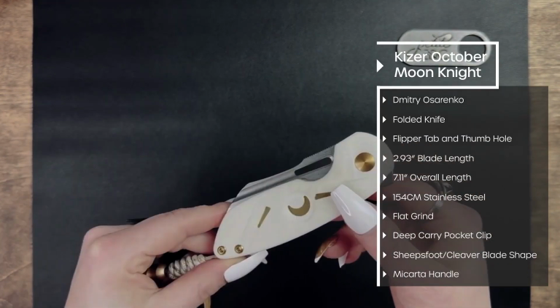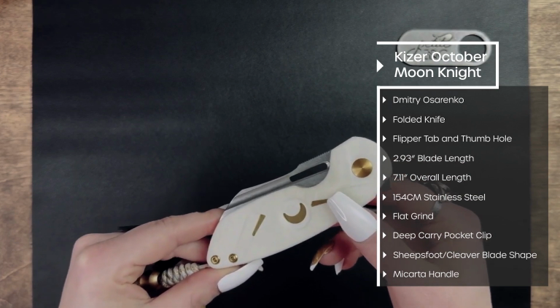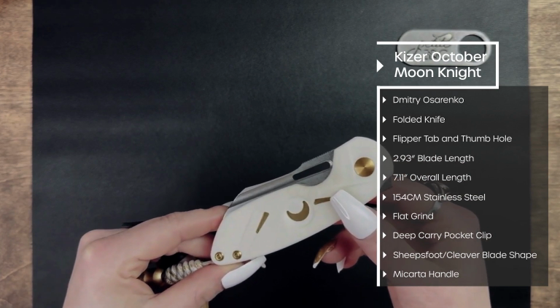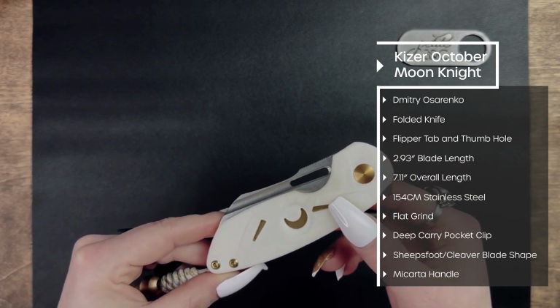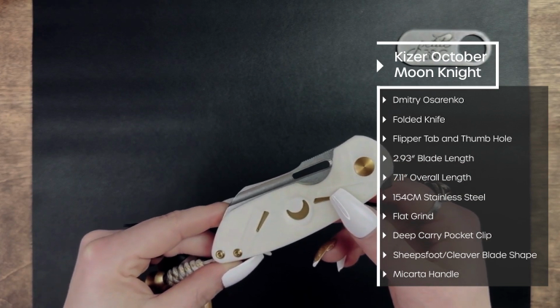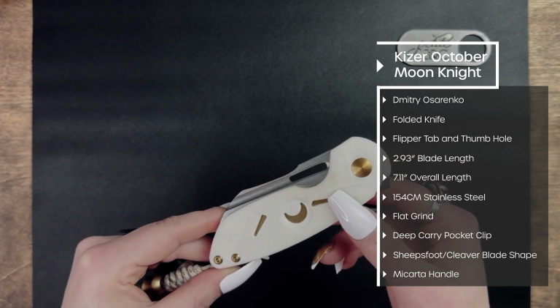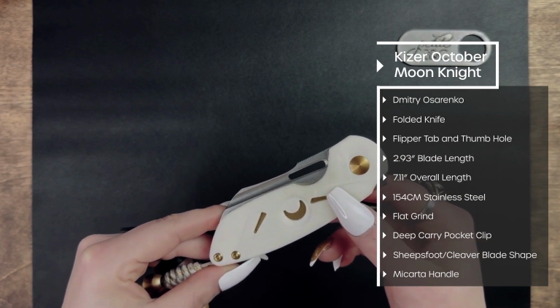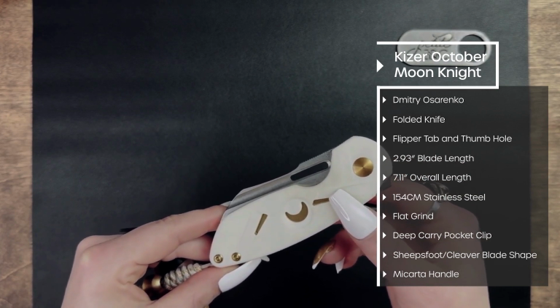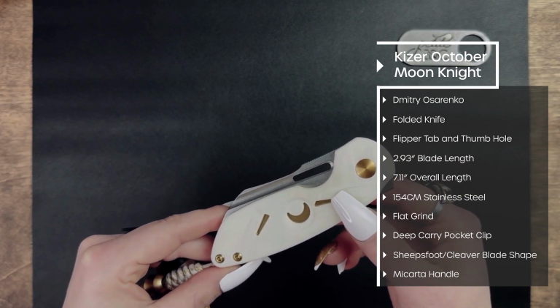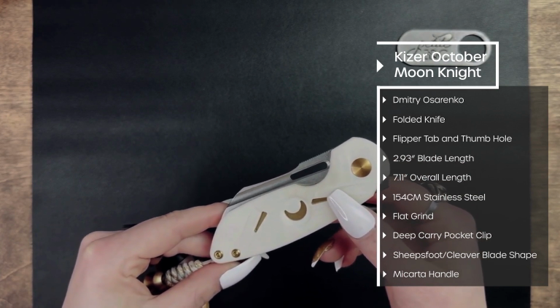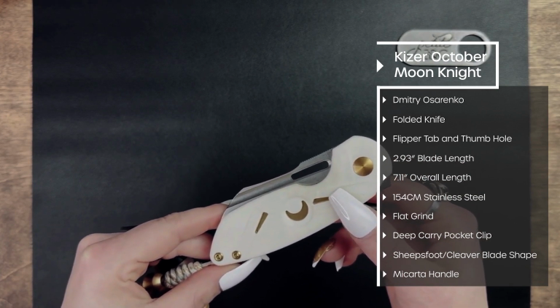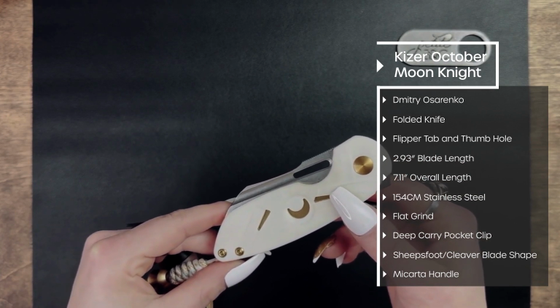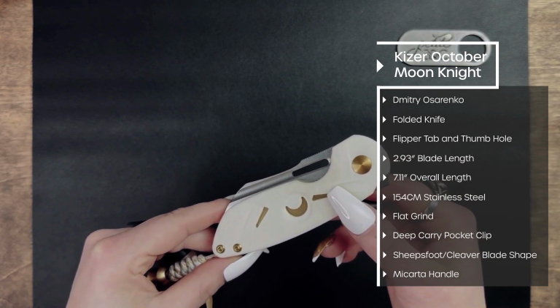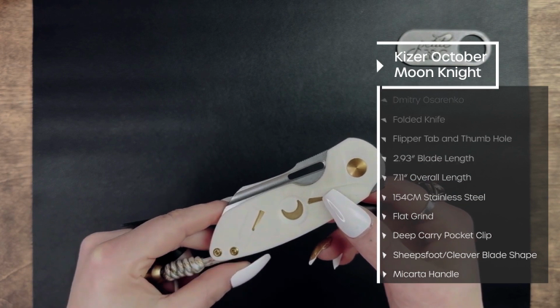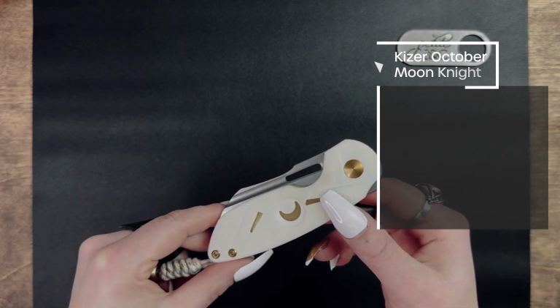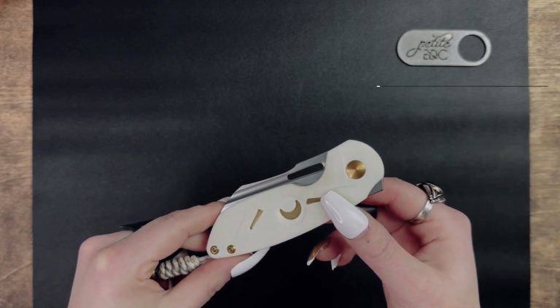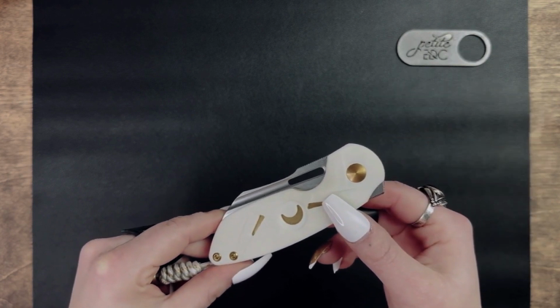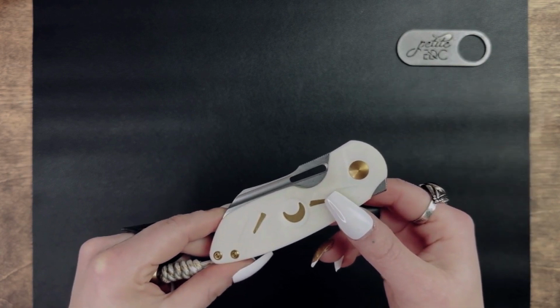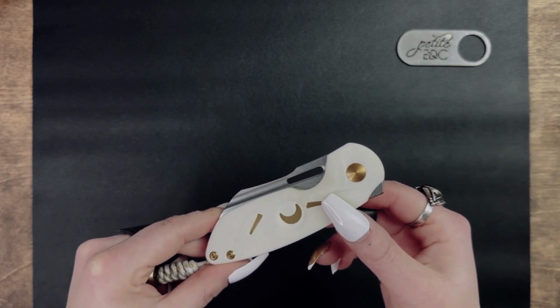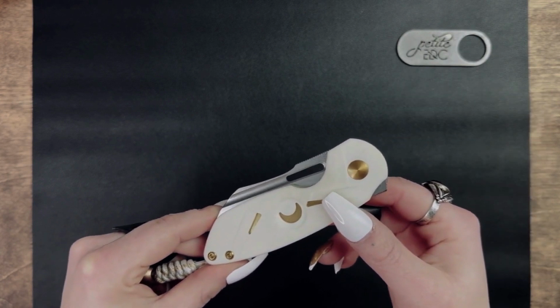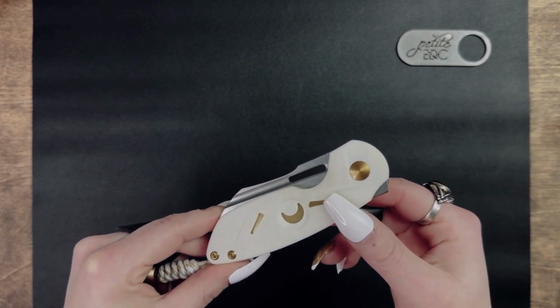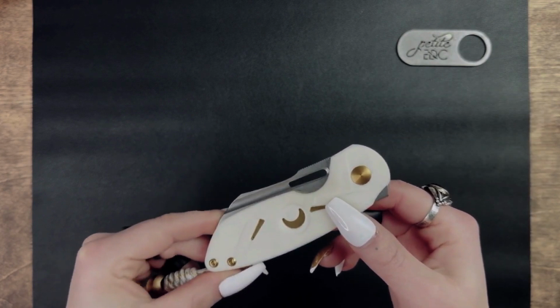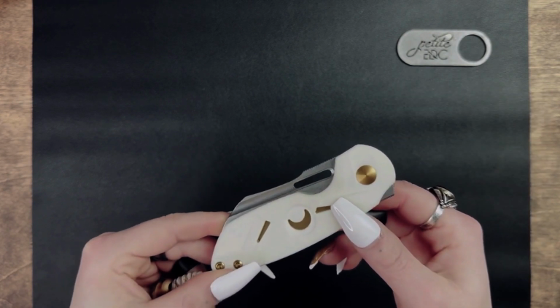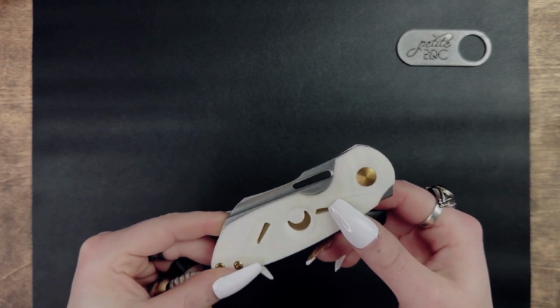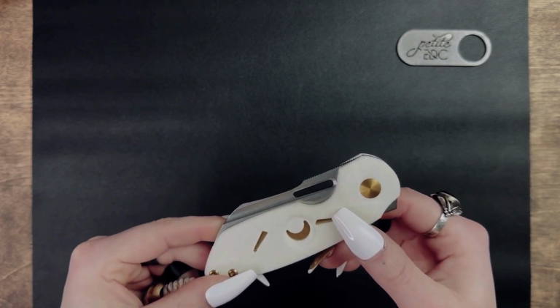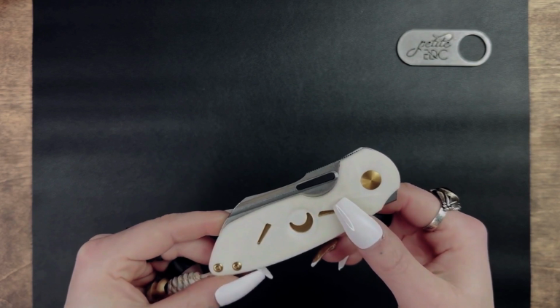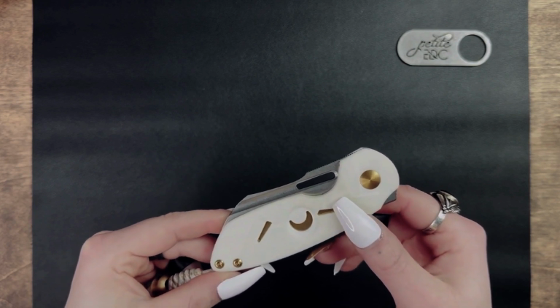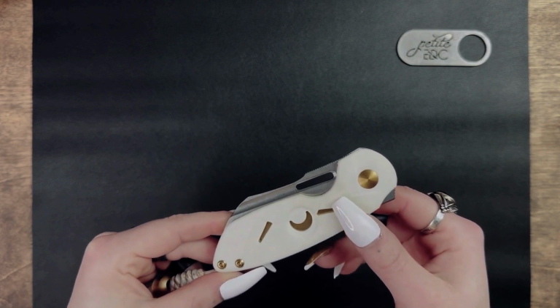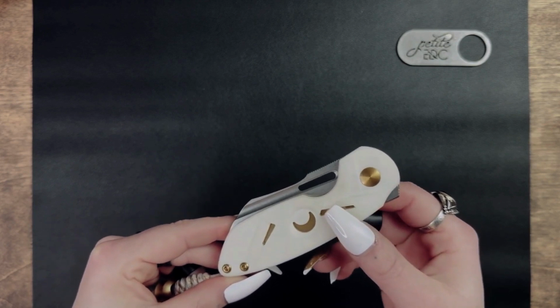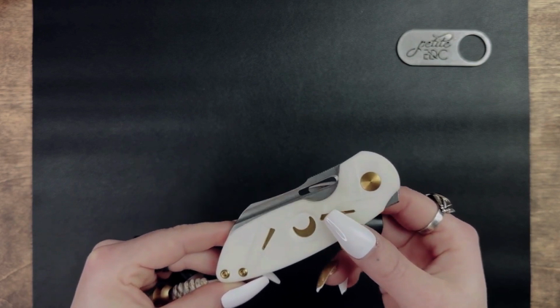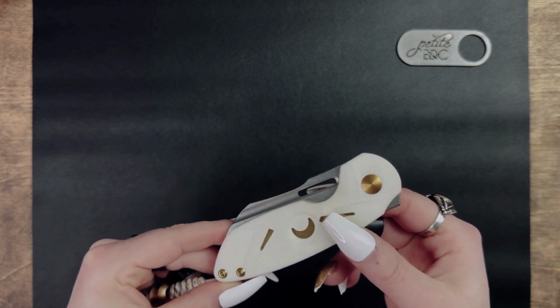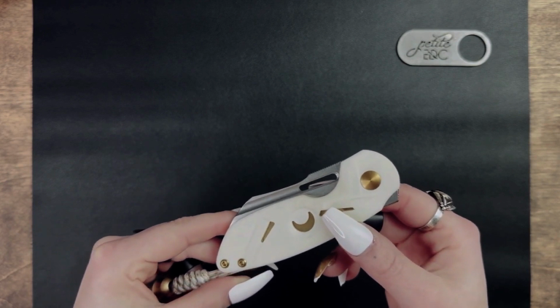The designer of this October knife is Dmitry Osarenko, who goes by the nickname Dock. Kaiser is the manufacturer of this knife and they are a popular knife company that is based out of Guangzhou, China.